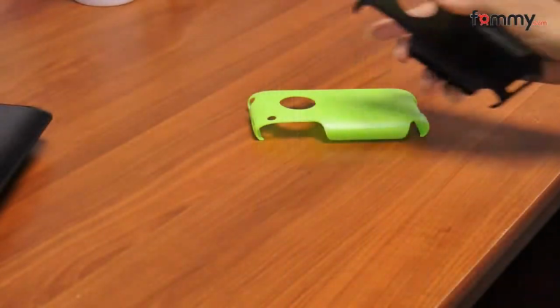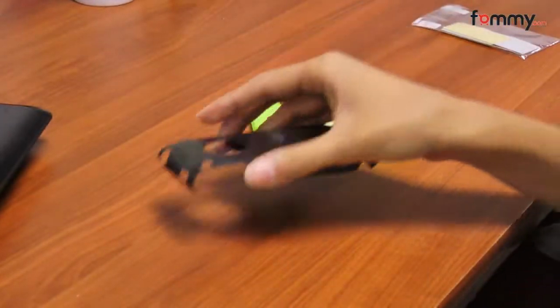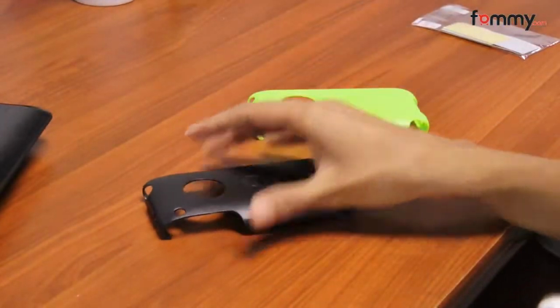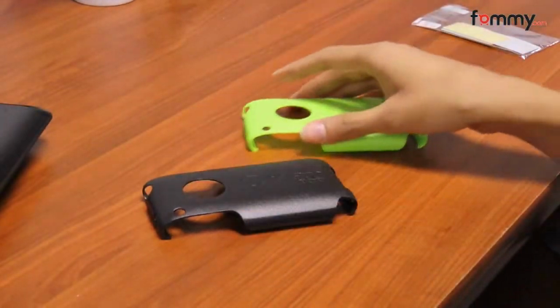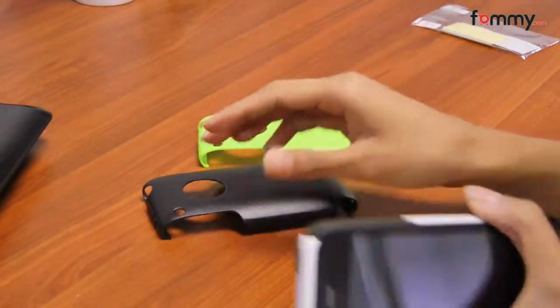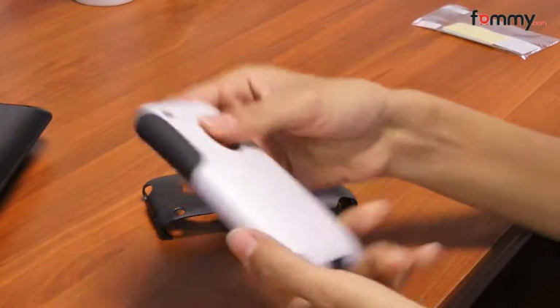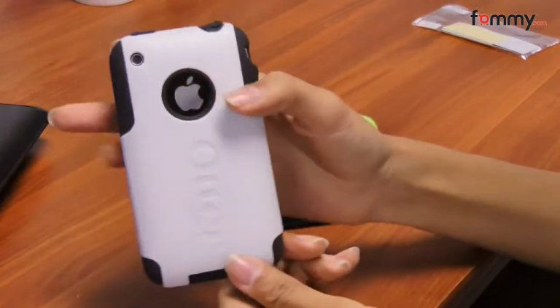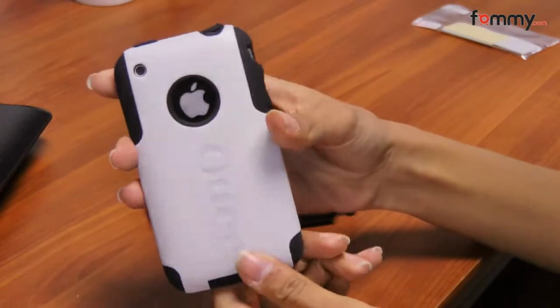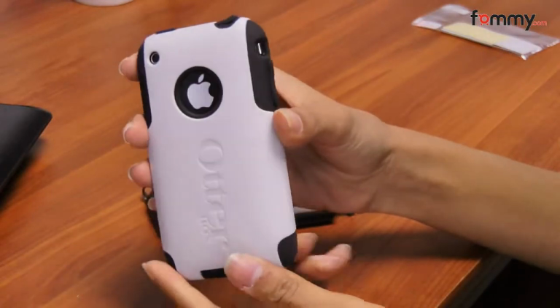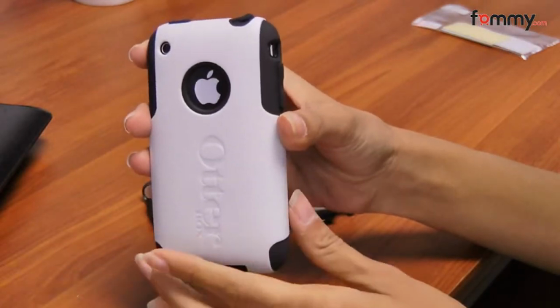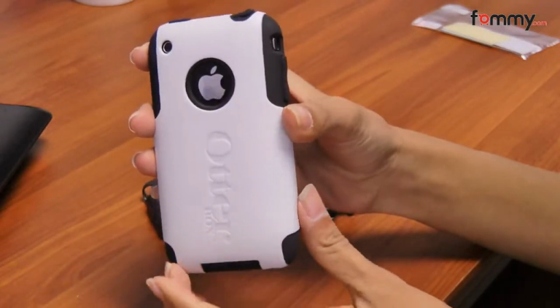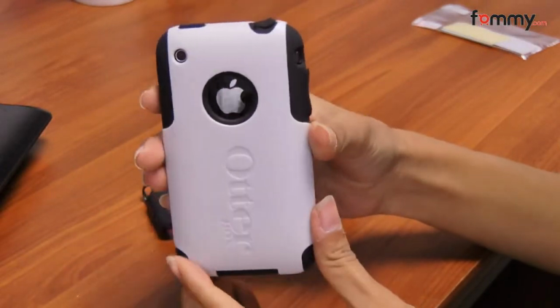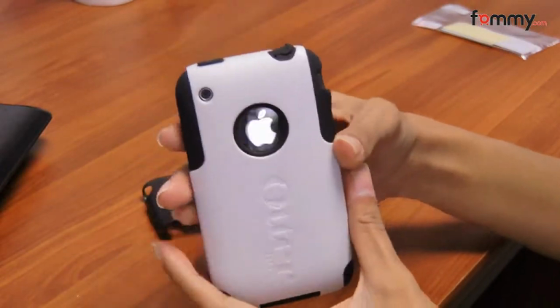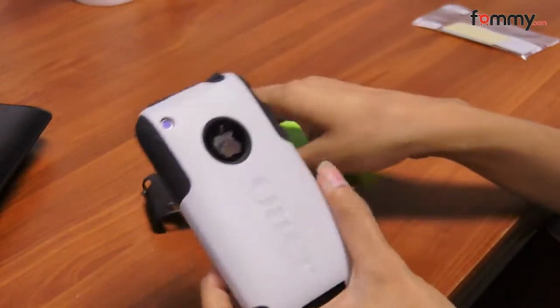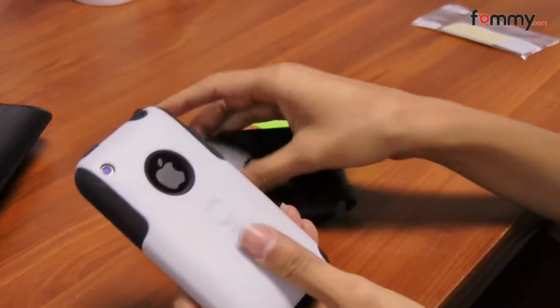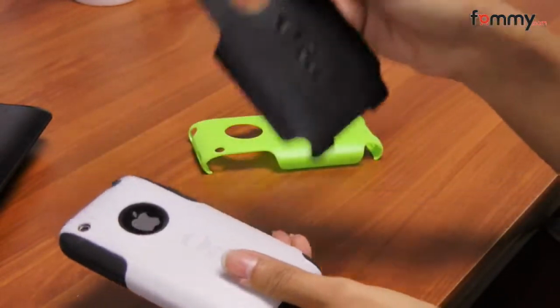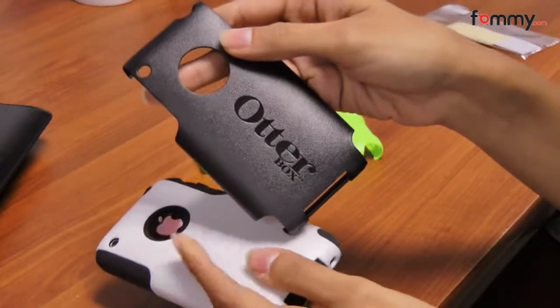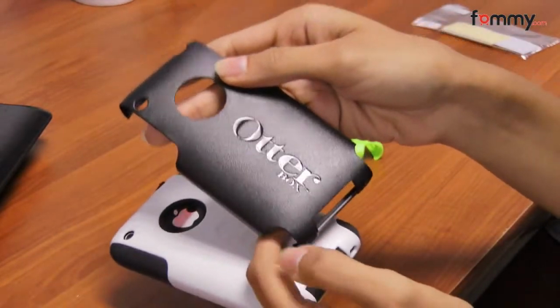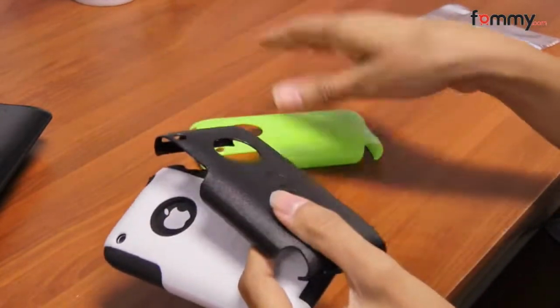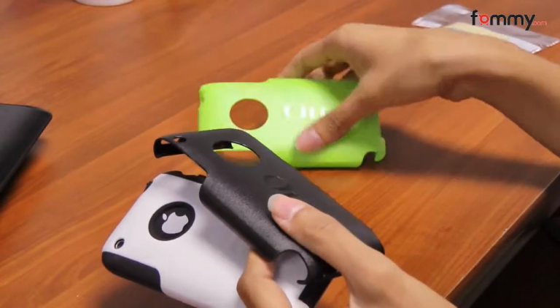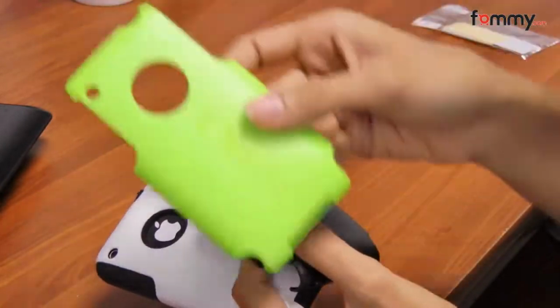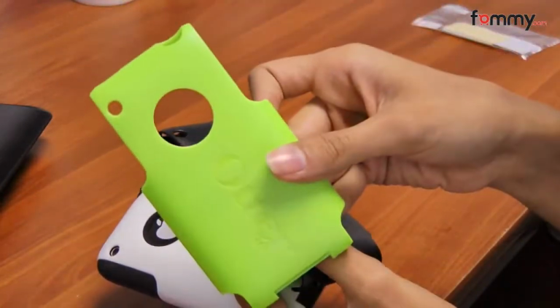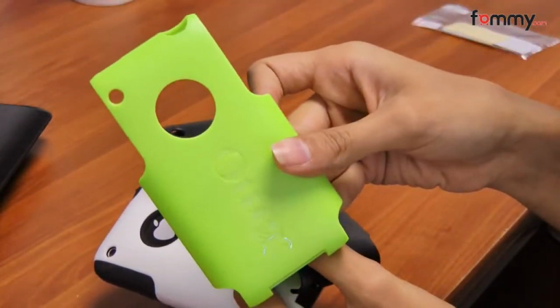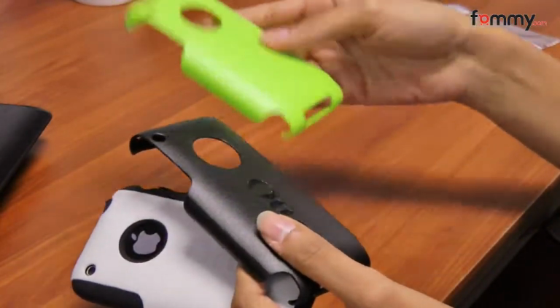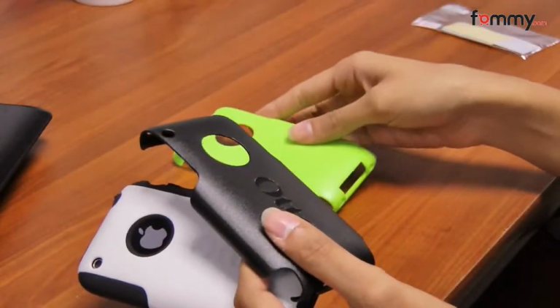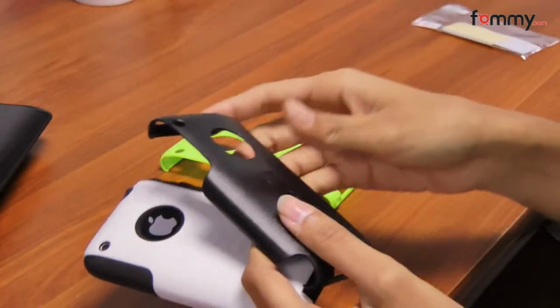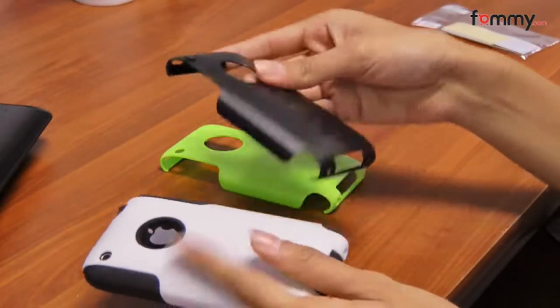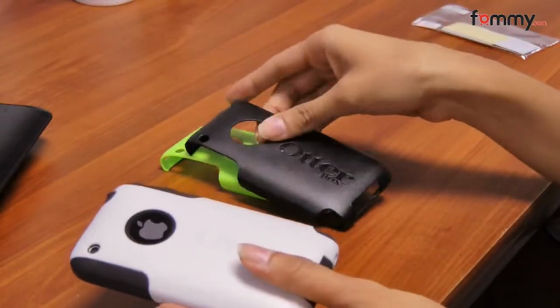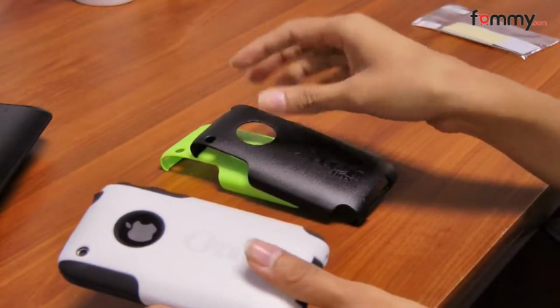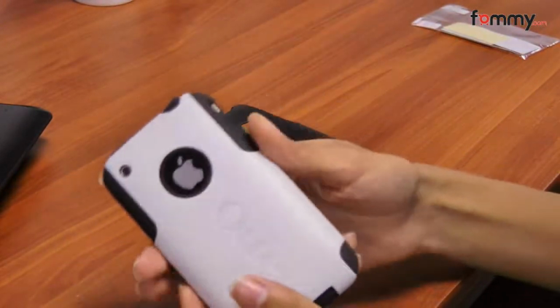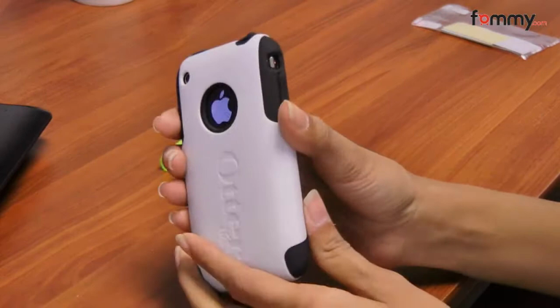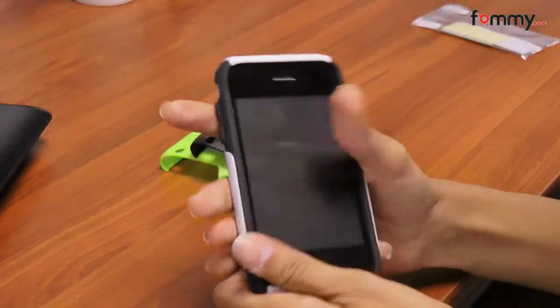It comes with three hard cases. The one I have on right now is the white one, and then it also comes with a black one and a green one. So you can switch it out depending on your mood and it gives you a pretty good variety.